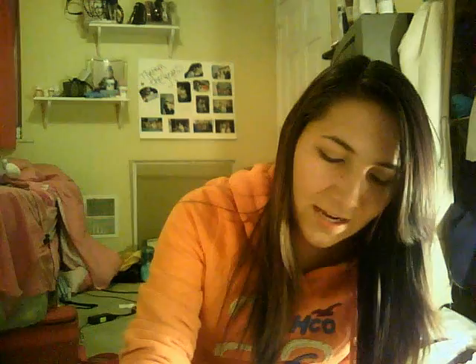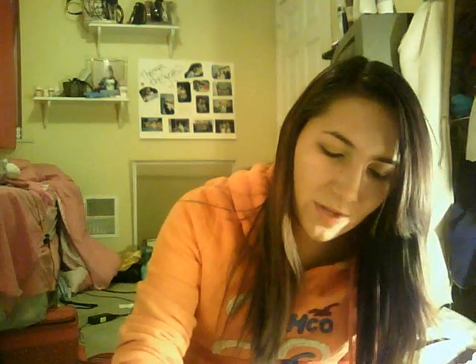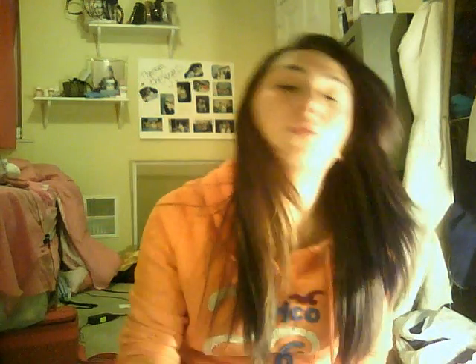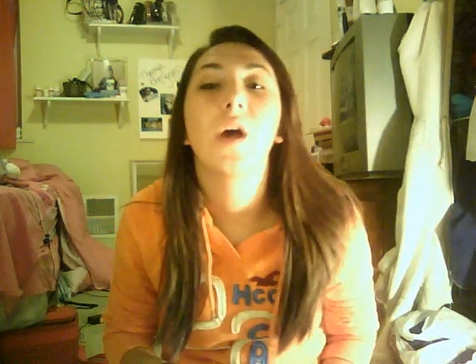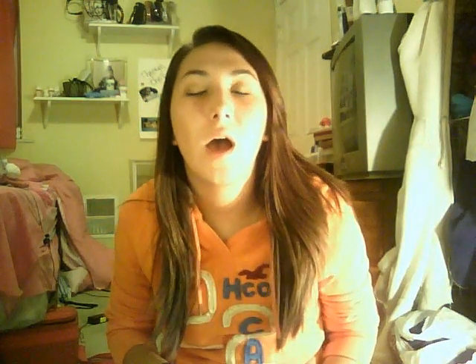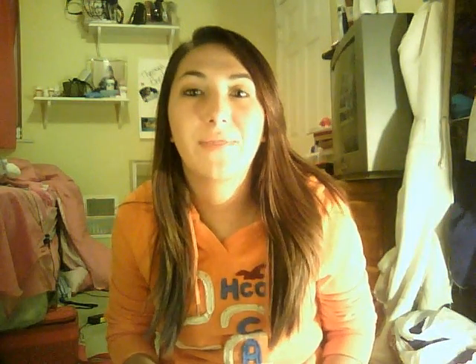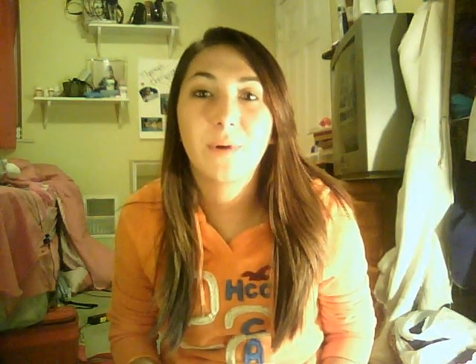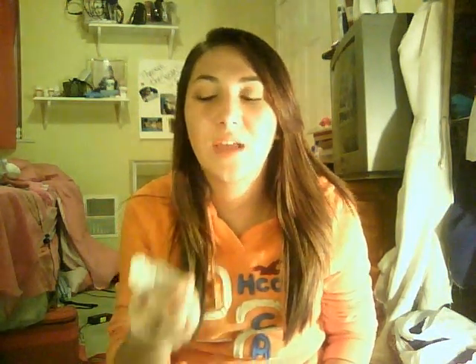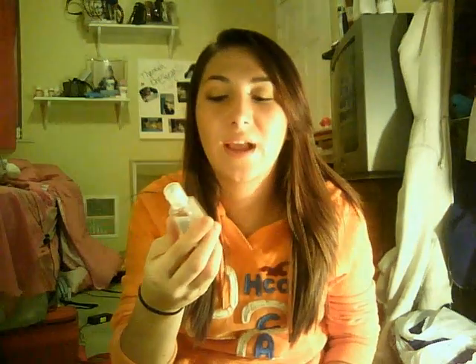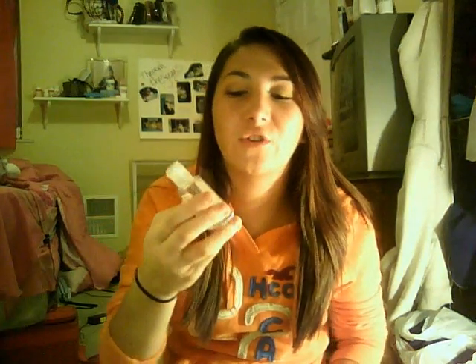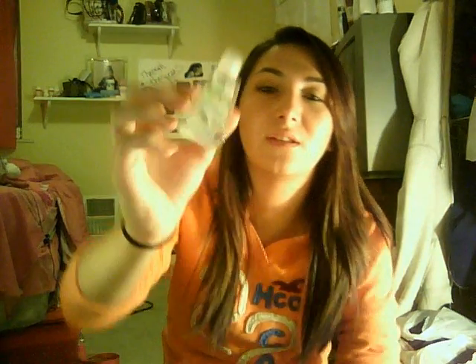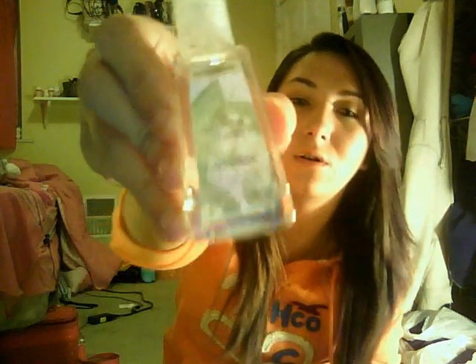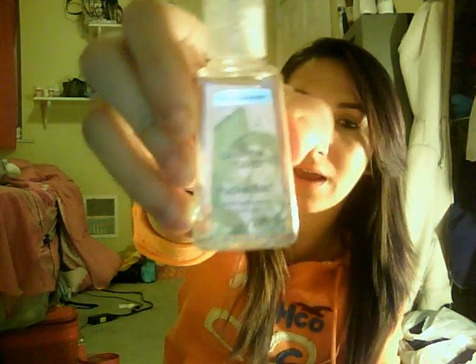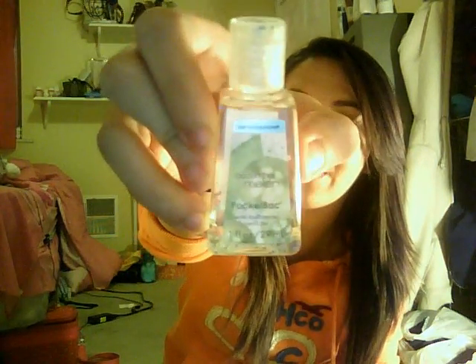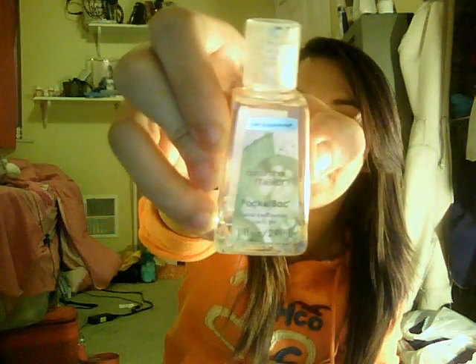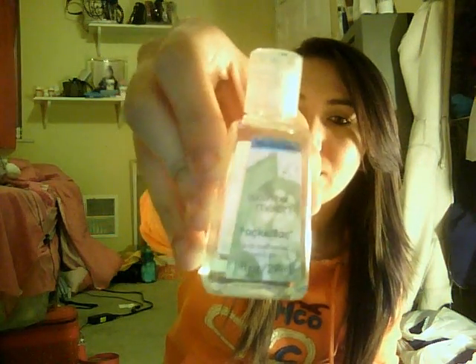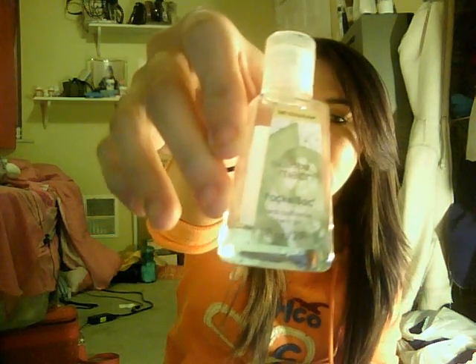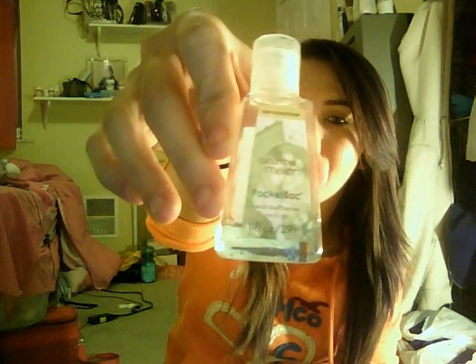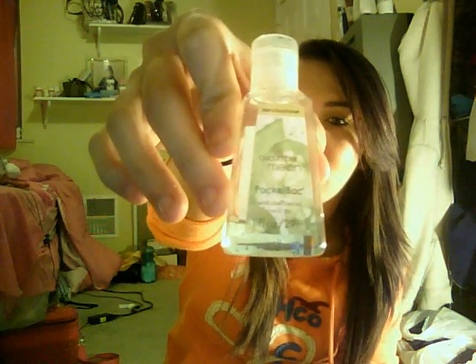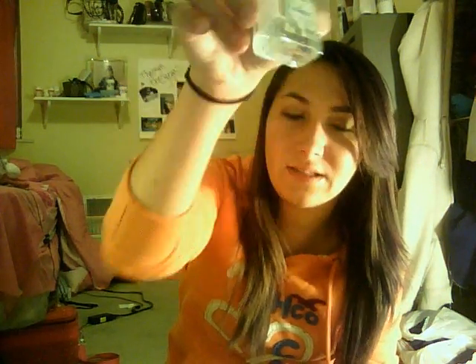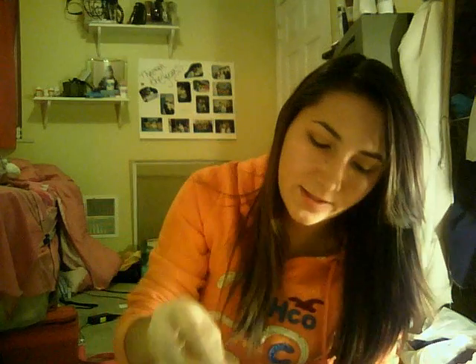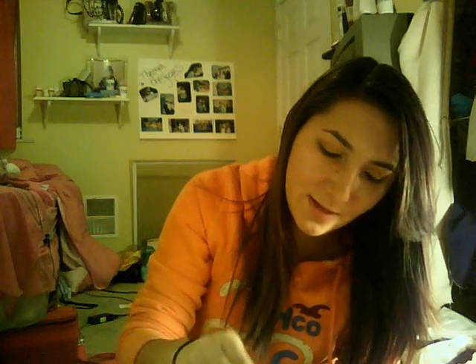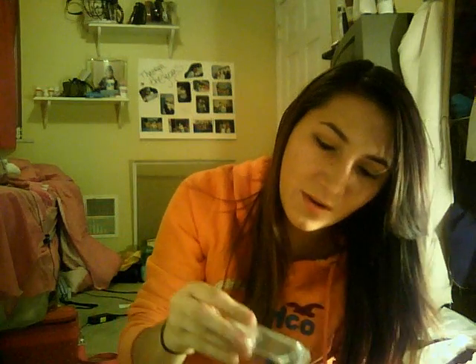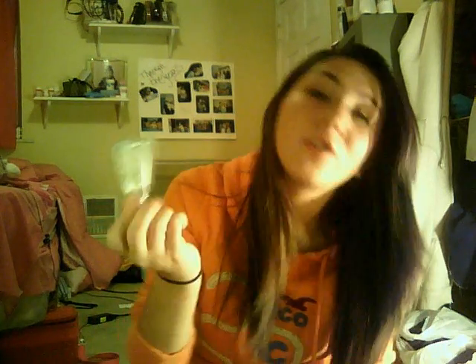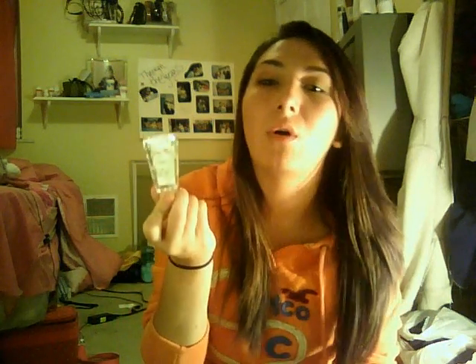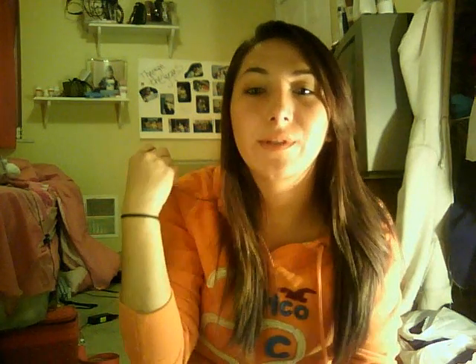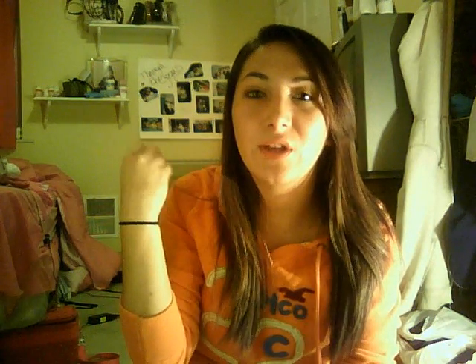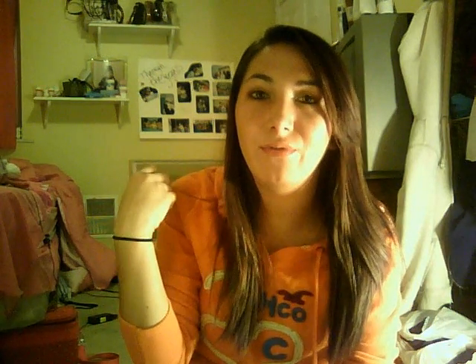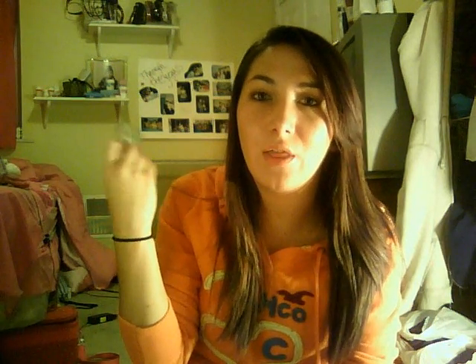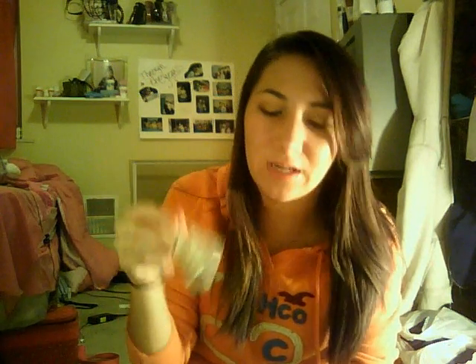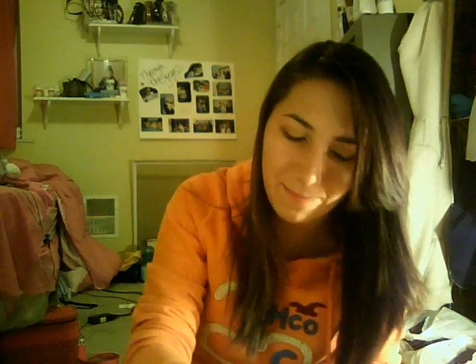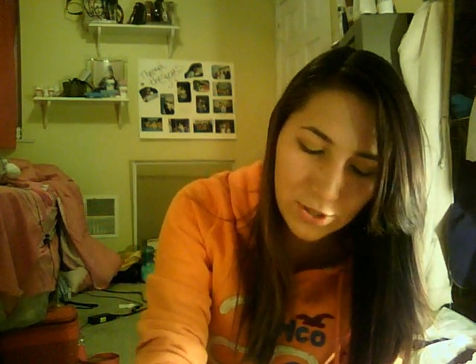Then I just went to Bath and Body Works and I got a bunch of these little pocket bag things — the little hand sanitizers. I'm not gonna show you all of them because I actually have the other ones in my makeup drawer.